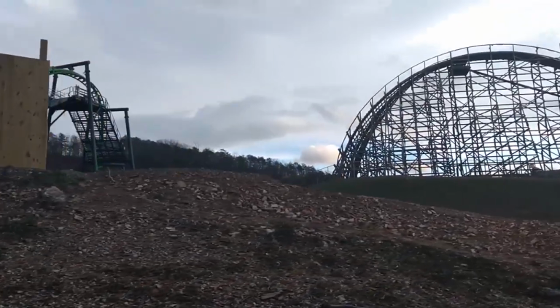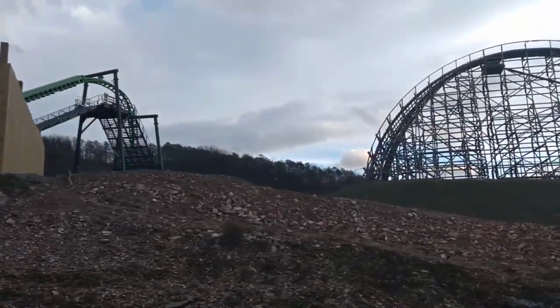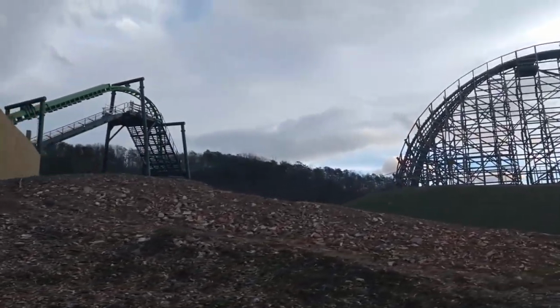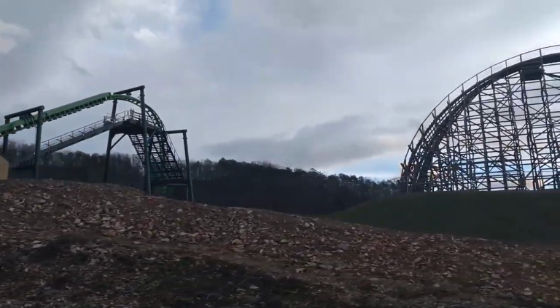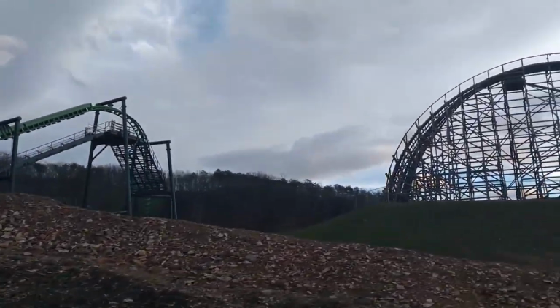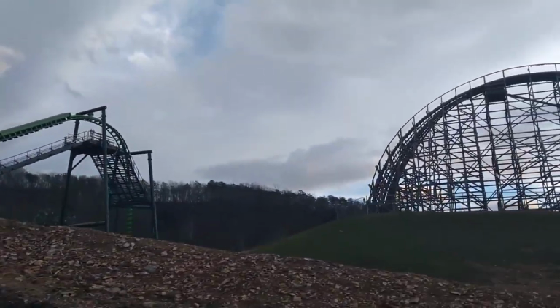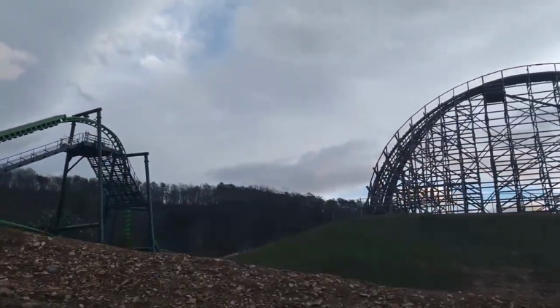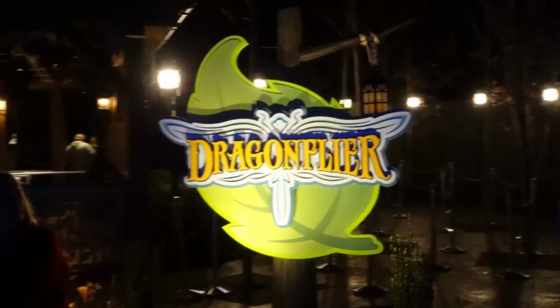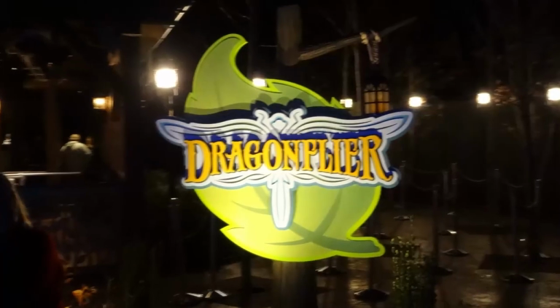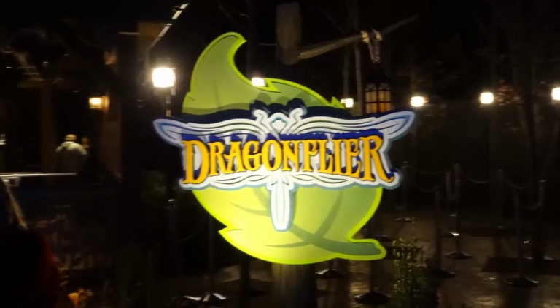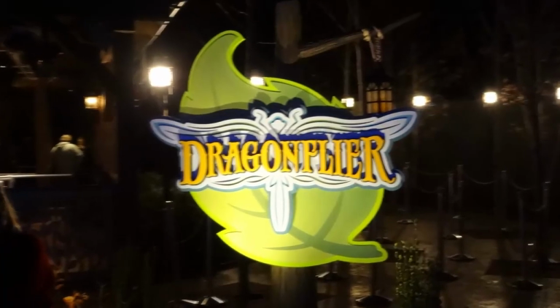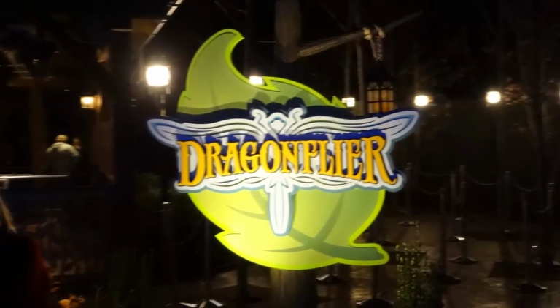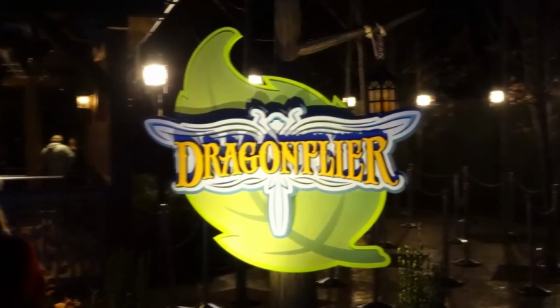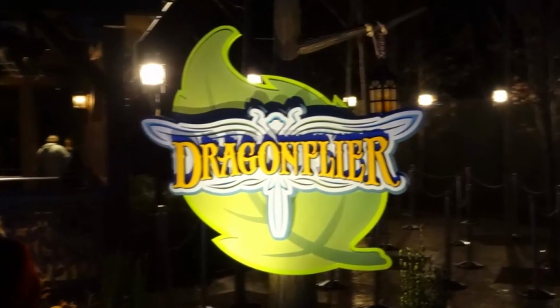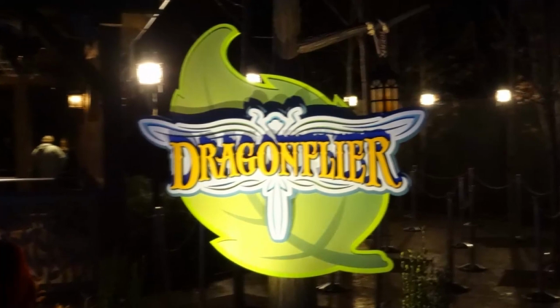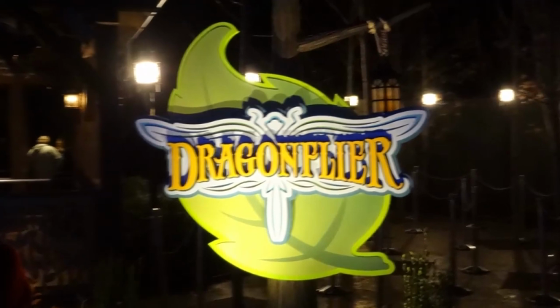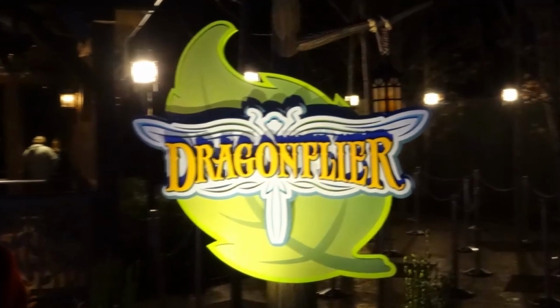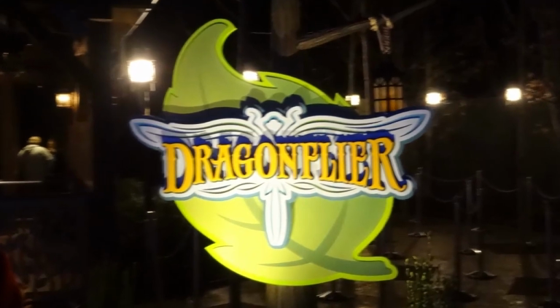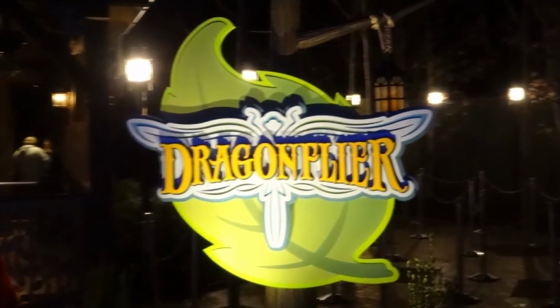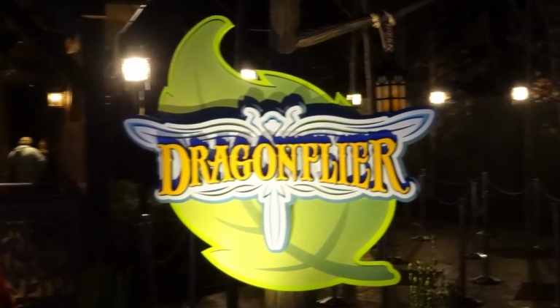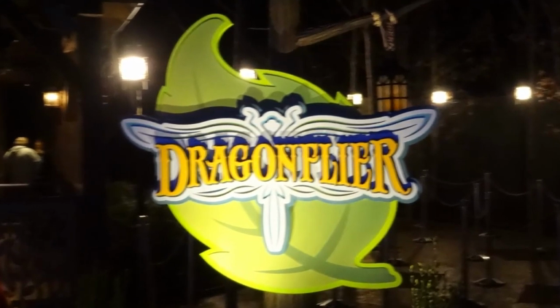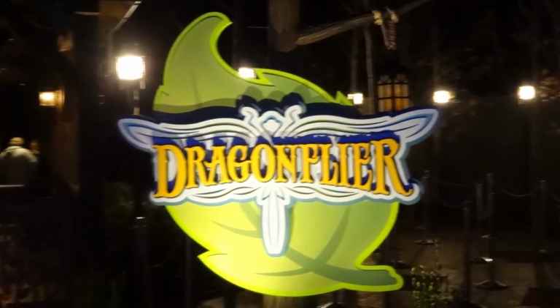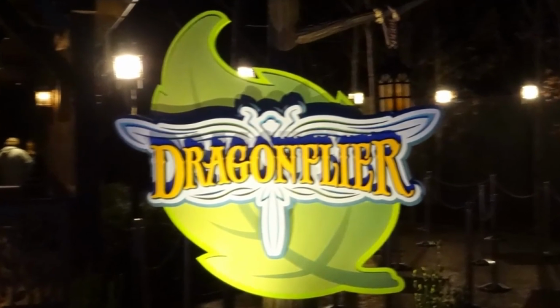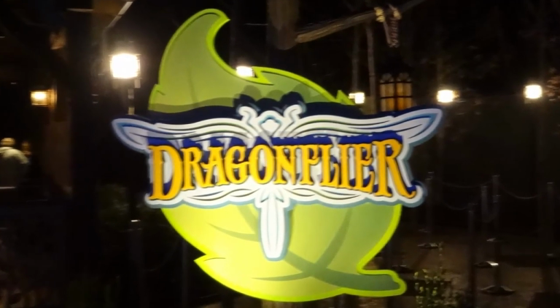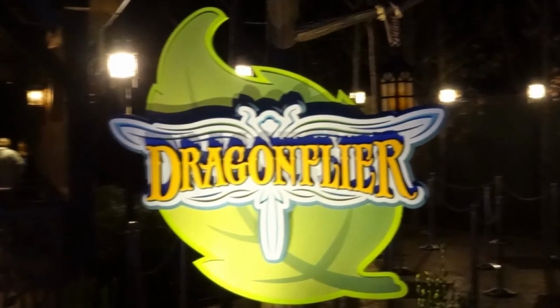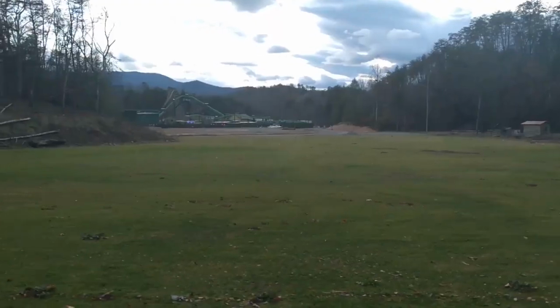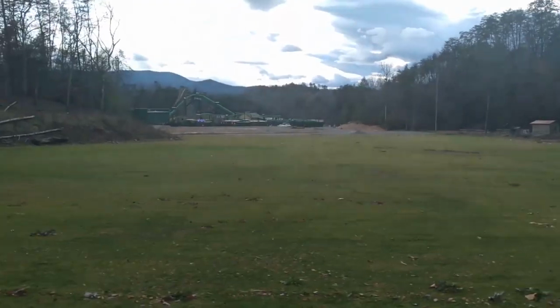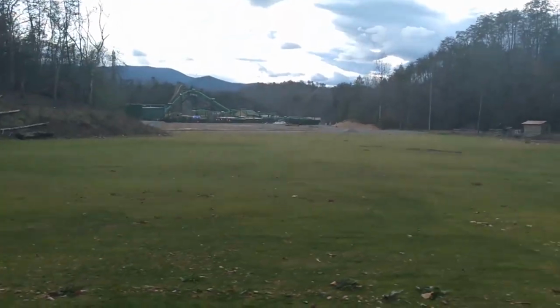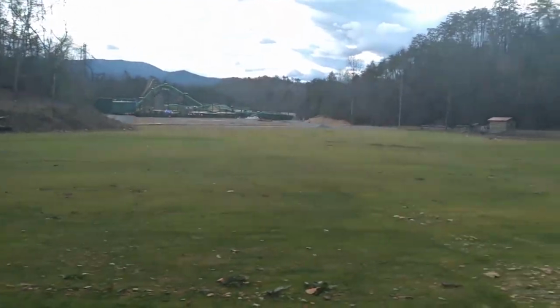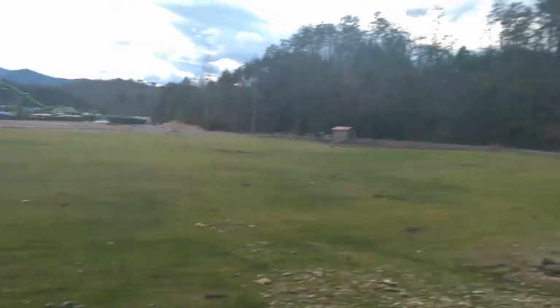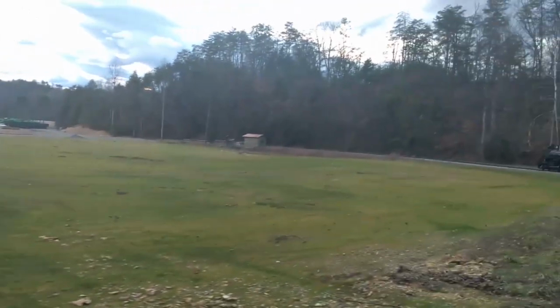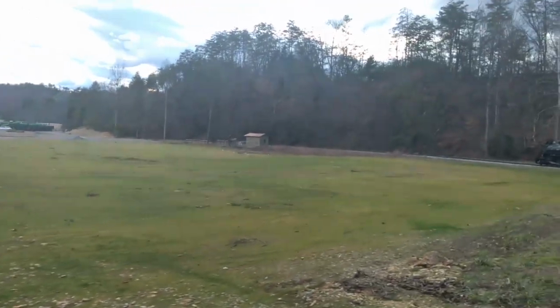I think the closest thing to theming I noticed was just the signage around the ride. Essentially, the theming is the name and the logo. No complaints here because of how well it is presented and how well it fits in this area.